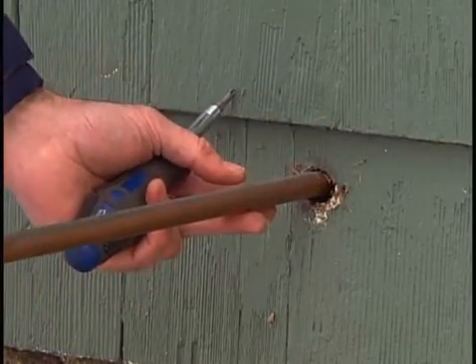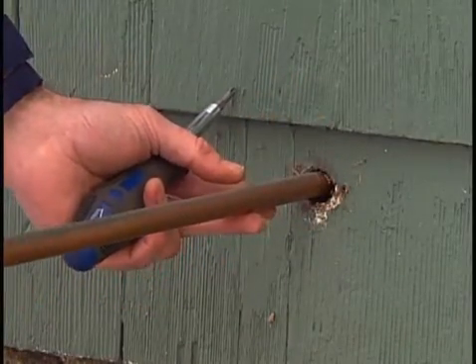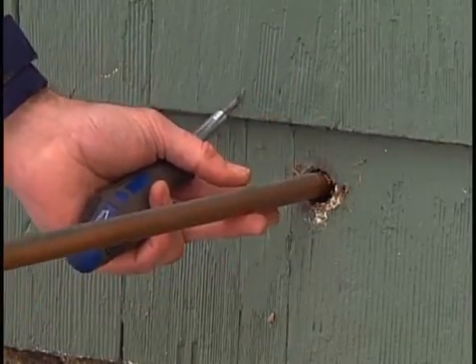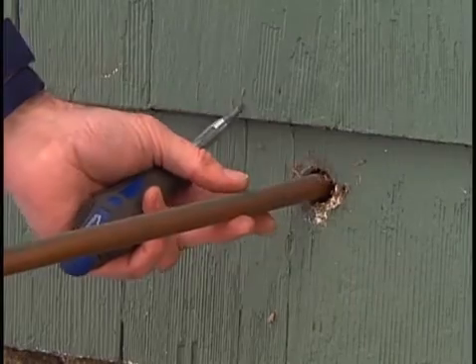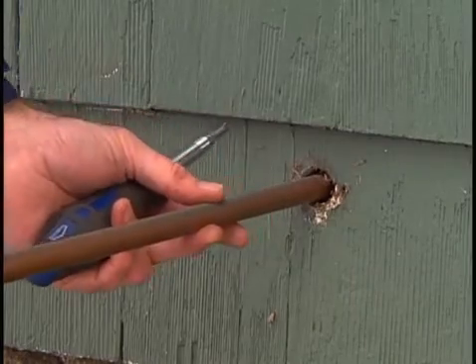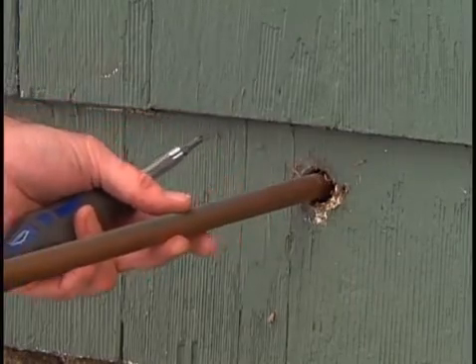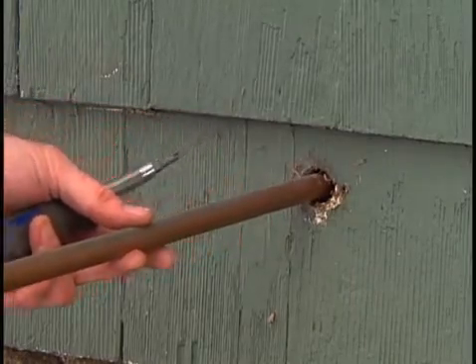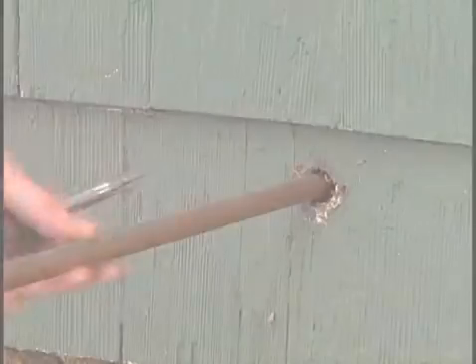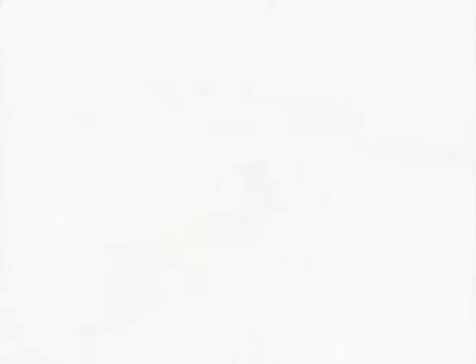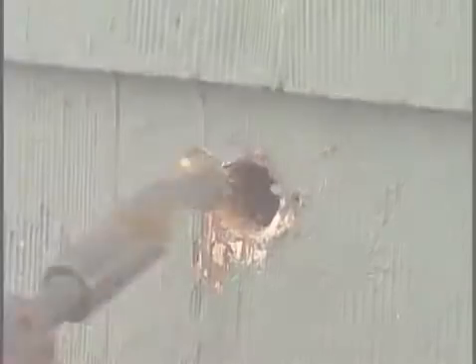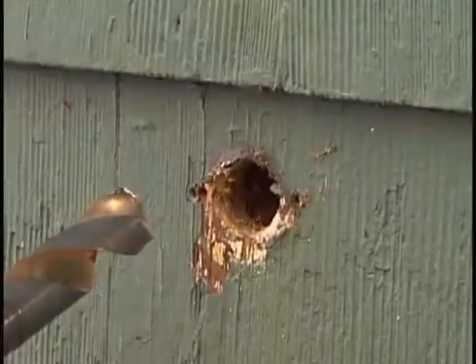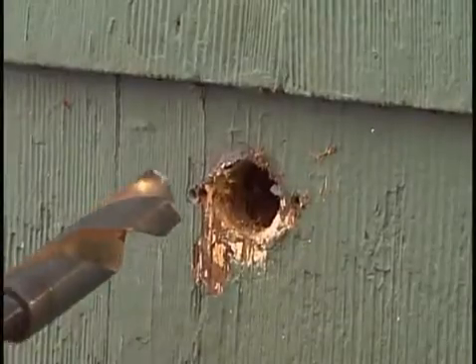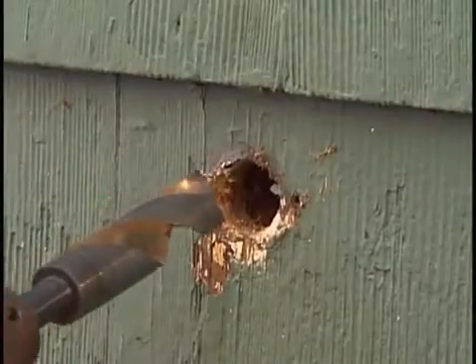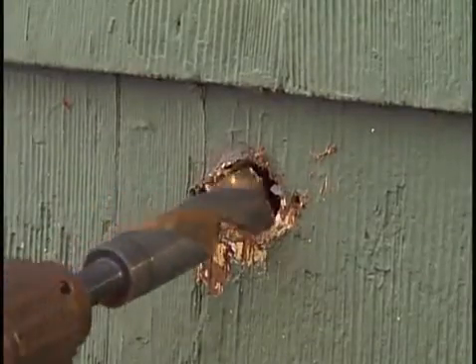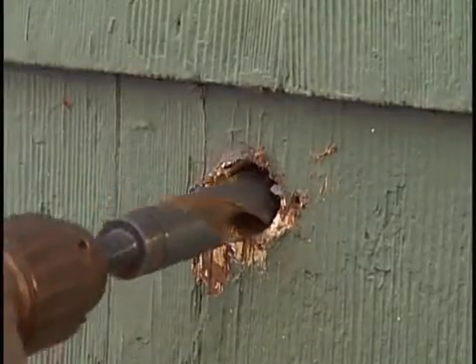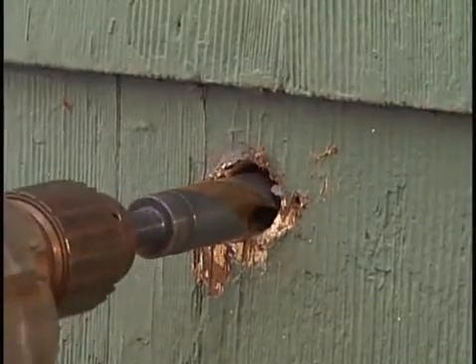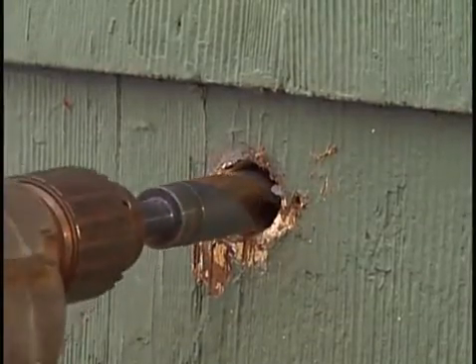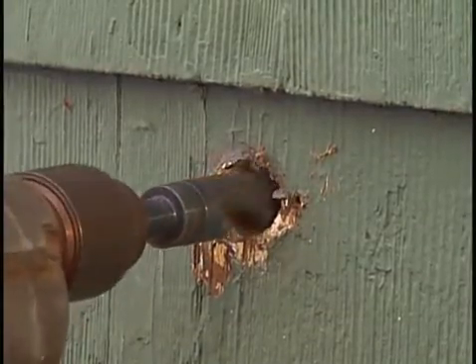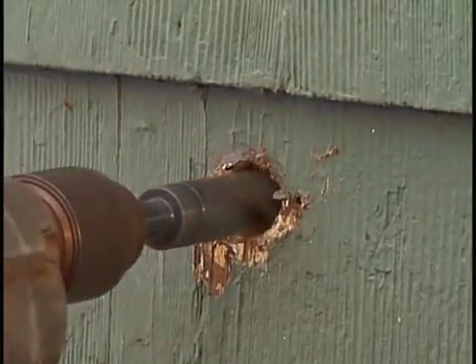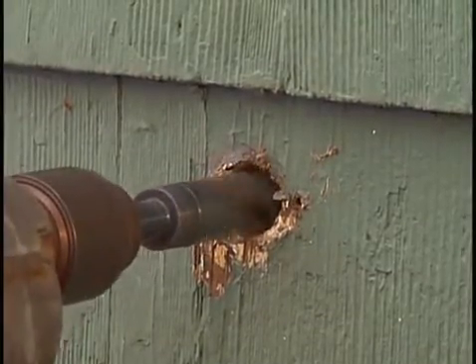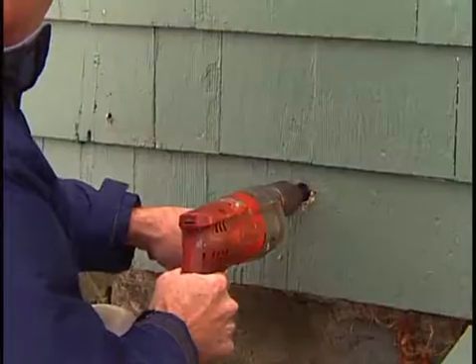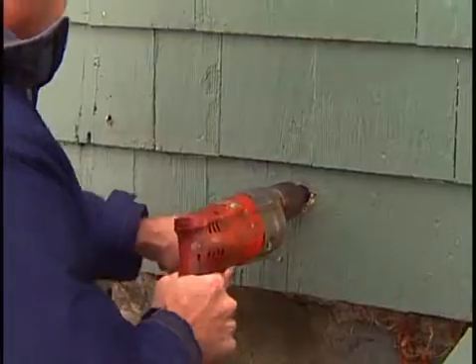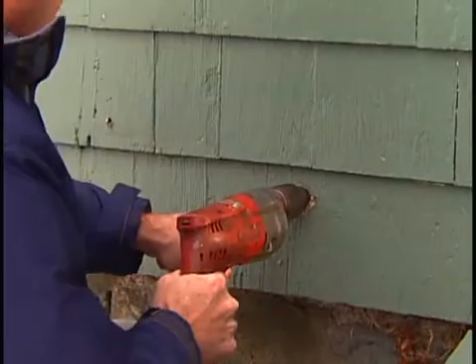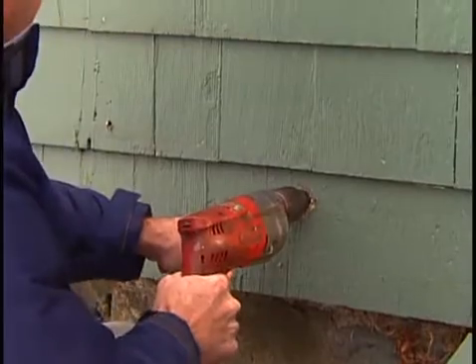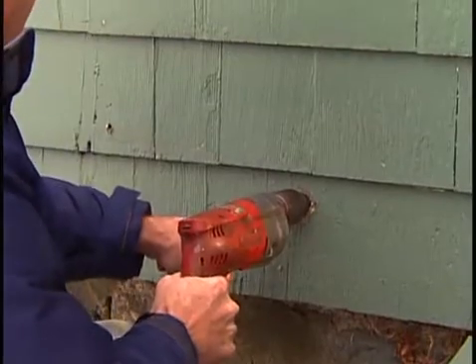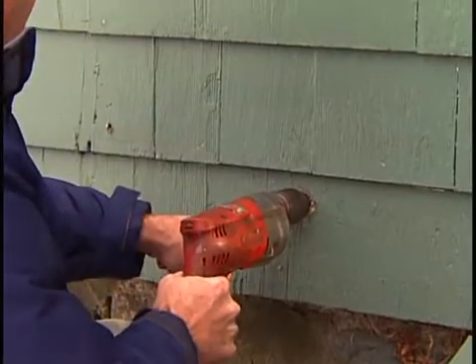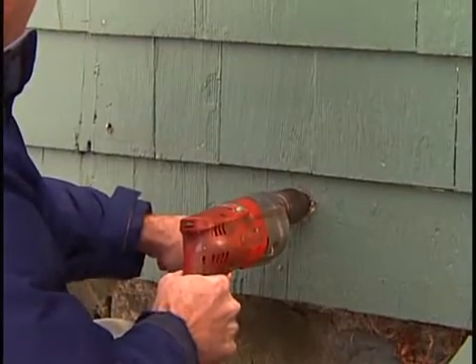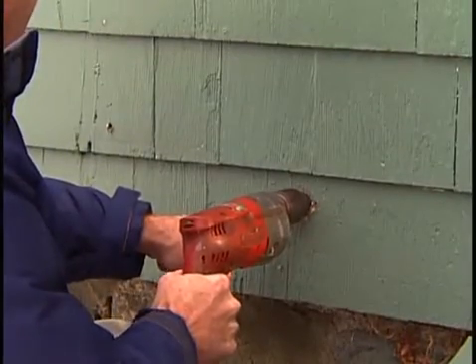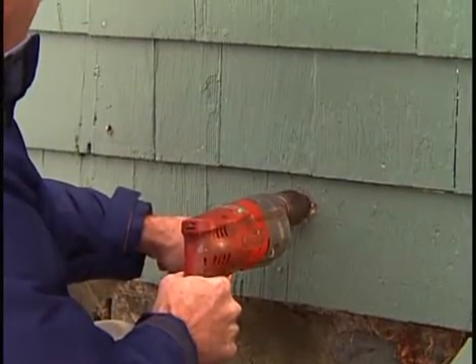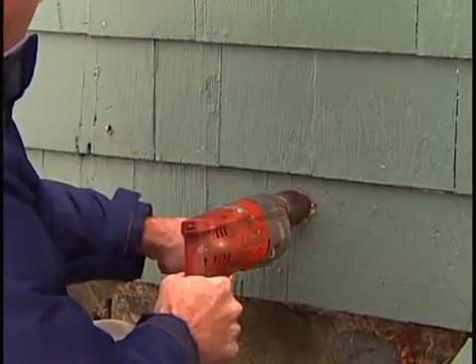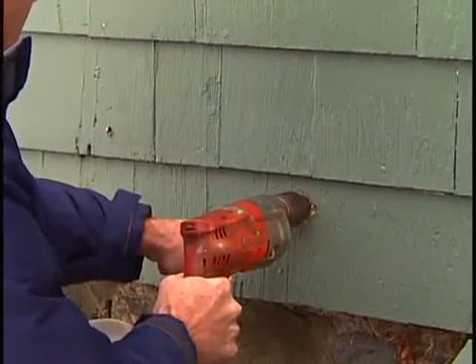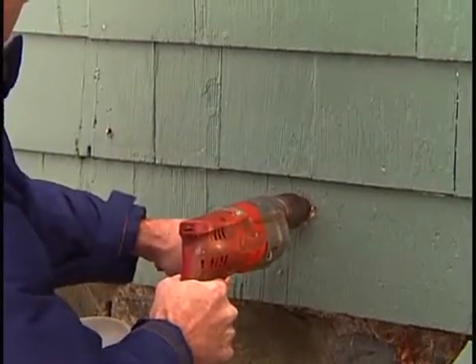The new freeze pipe requires a one-inch hole. Using a twist drill bit, drill out the five-eighths inch hole to a one-inch hole.